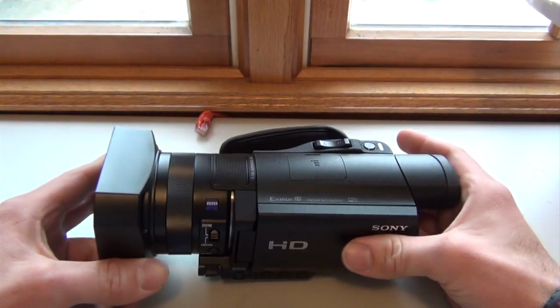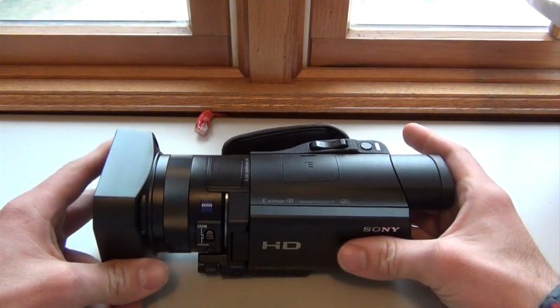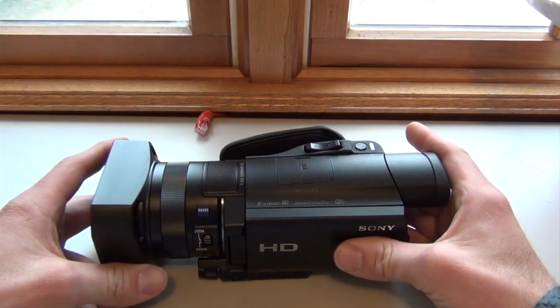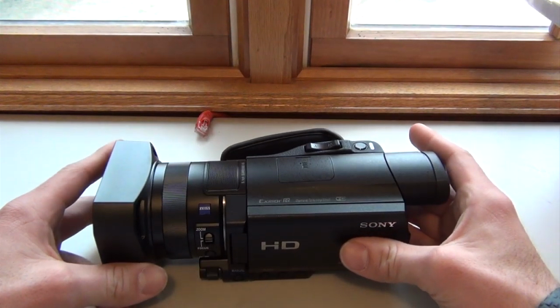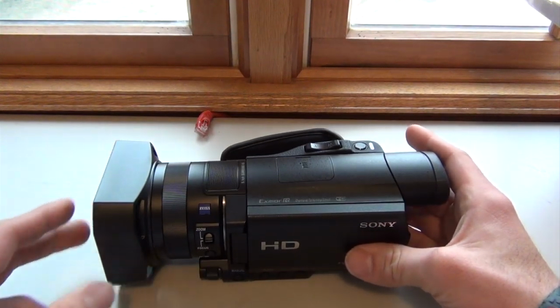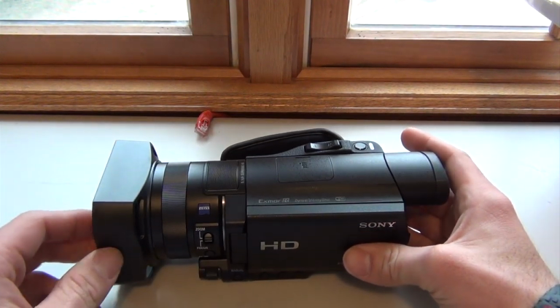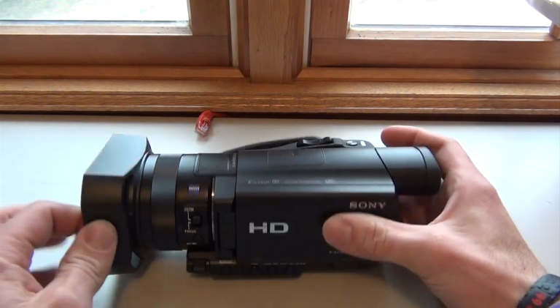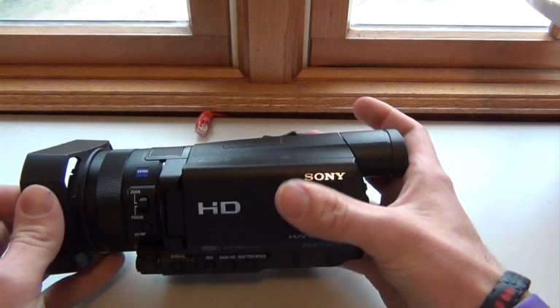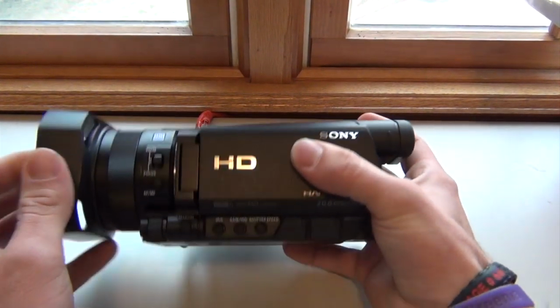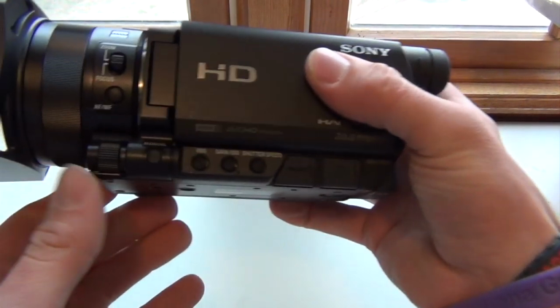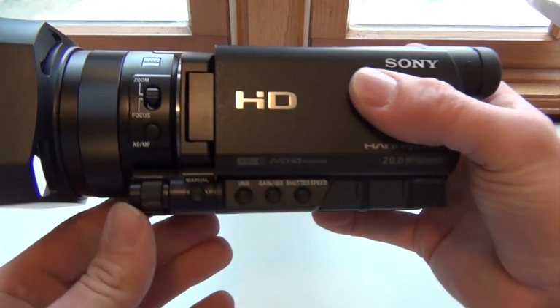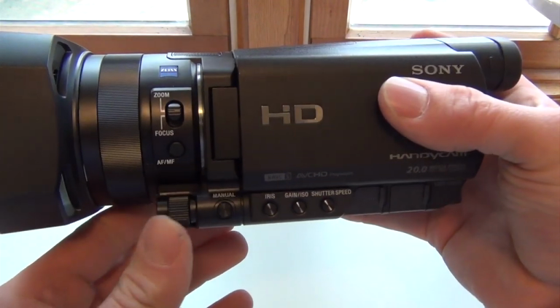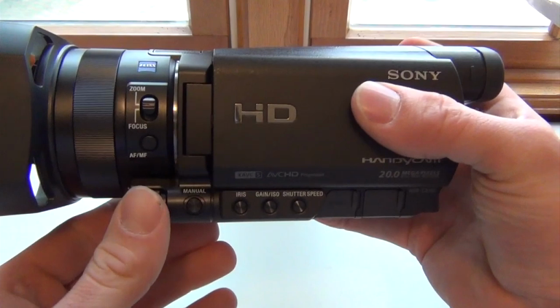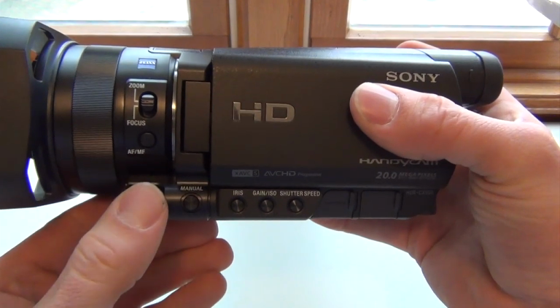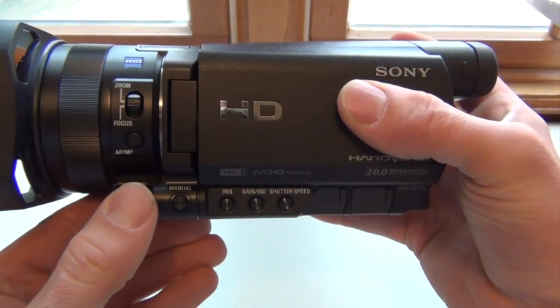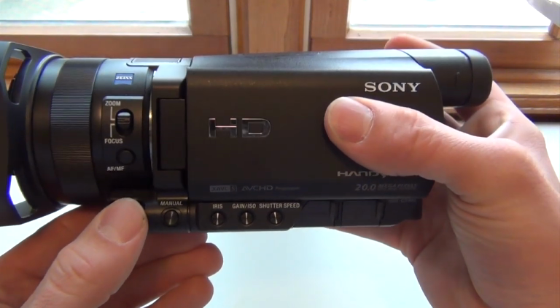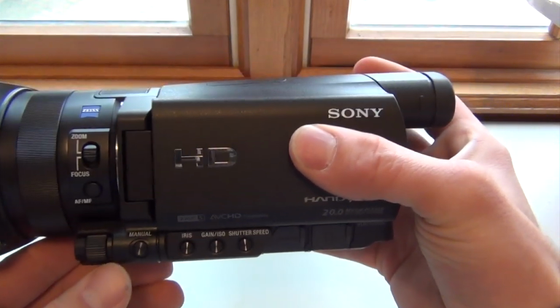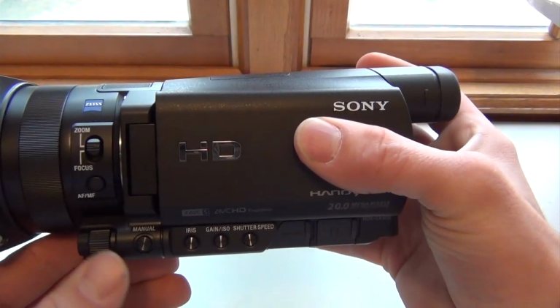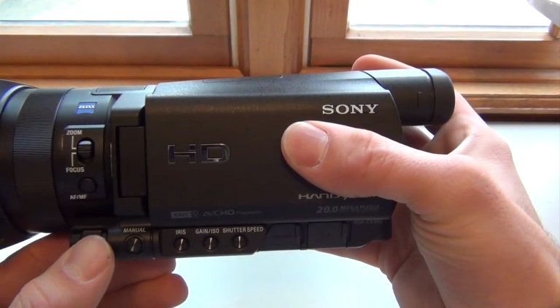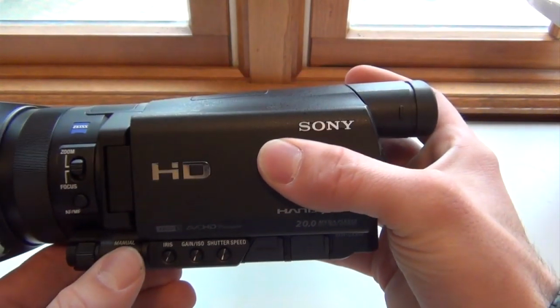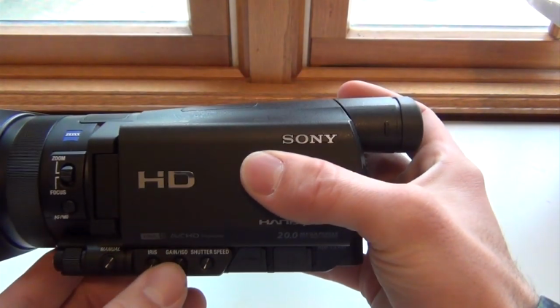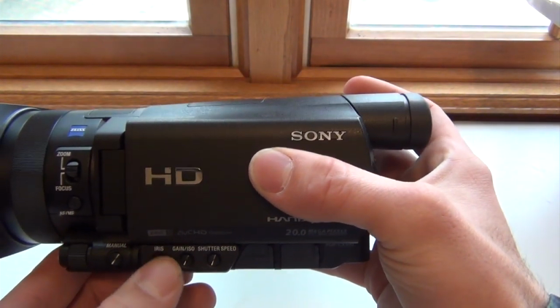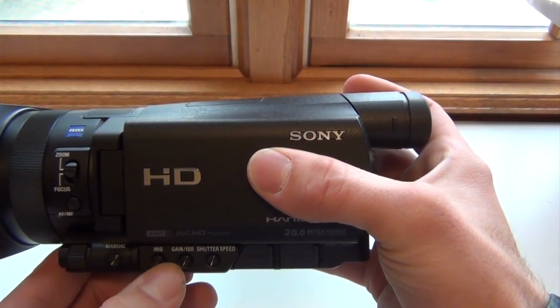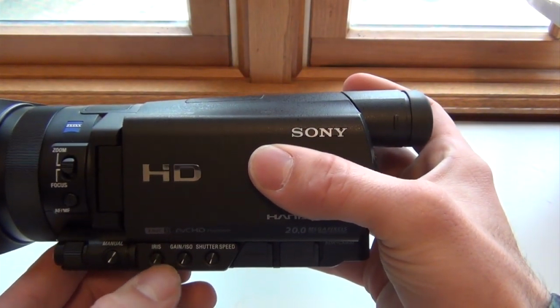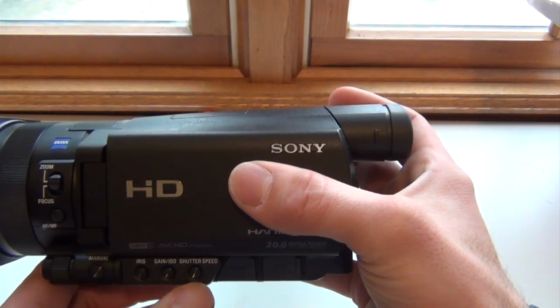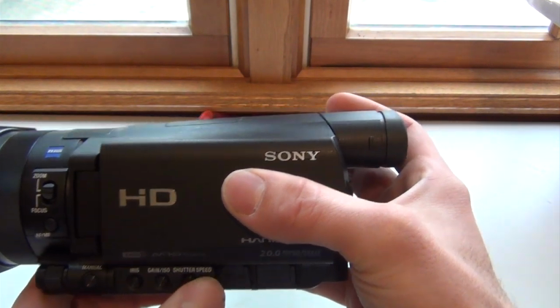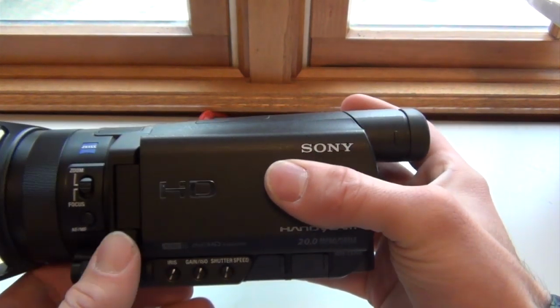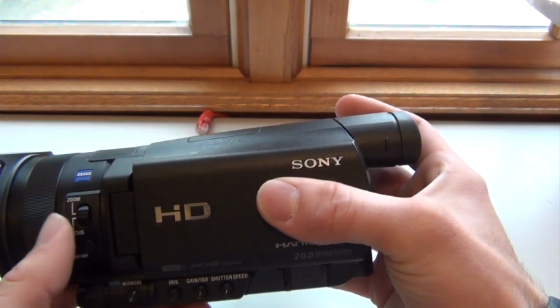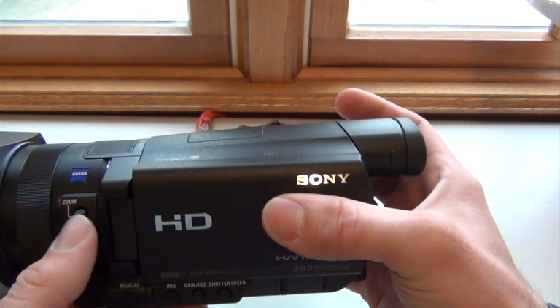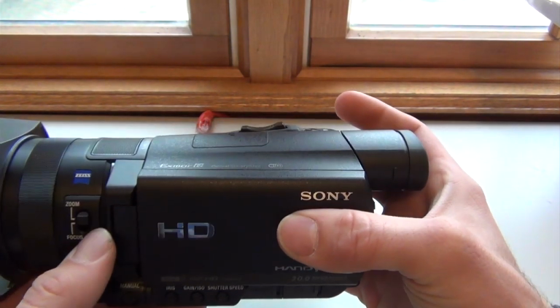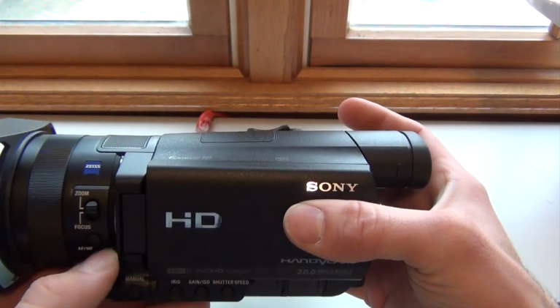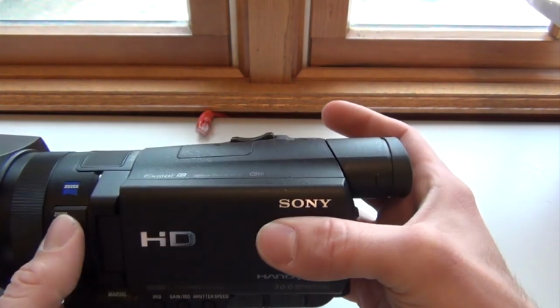Now it does come with some ports on the bottom where you can adjust zoom, manual mode, i-res, and shutter speed. And then you also have your zoom for focus — you can adjust the speed right here.